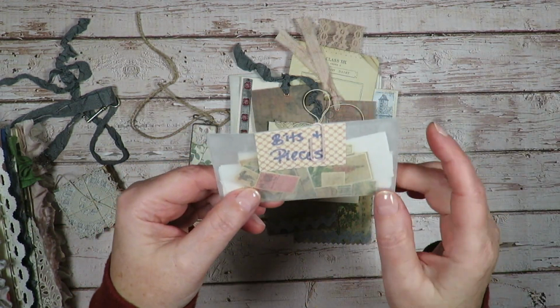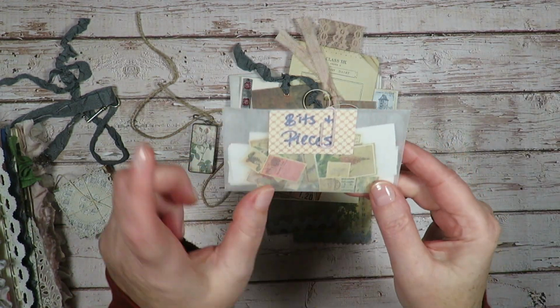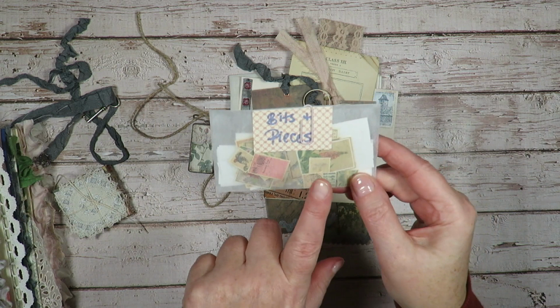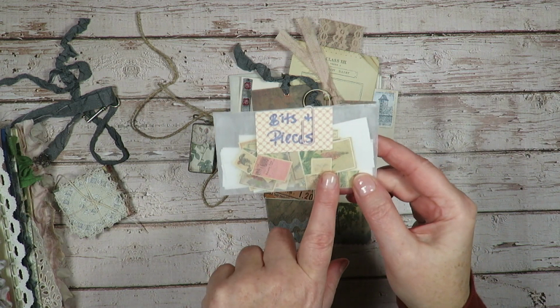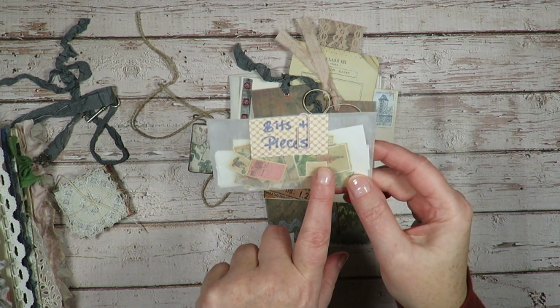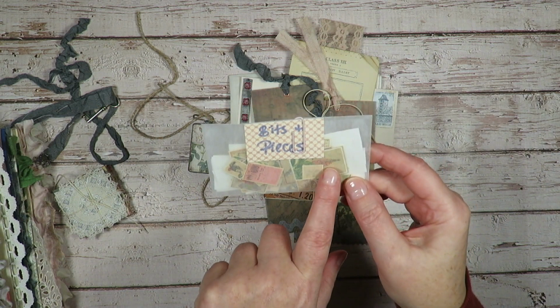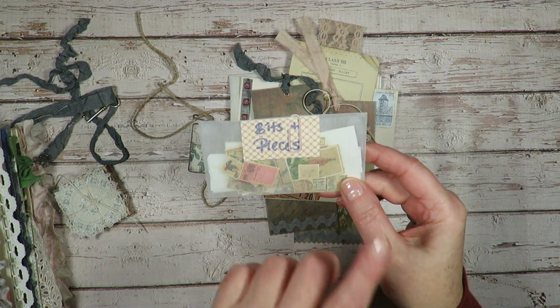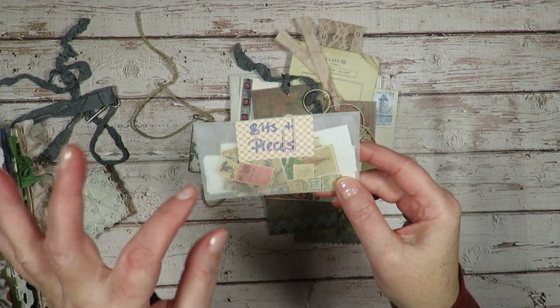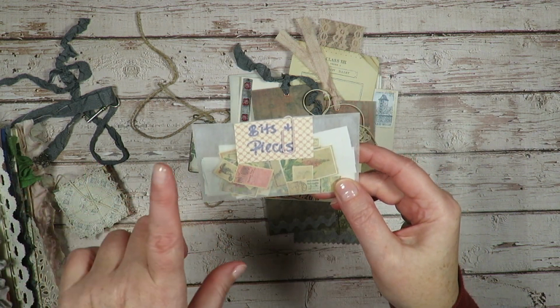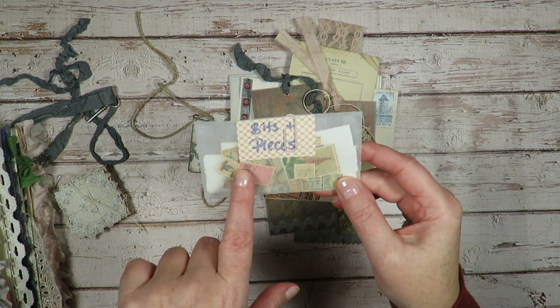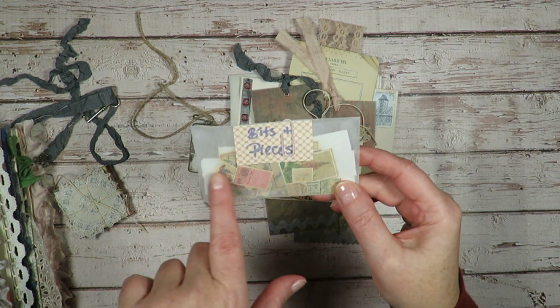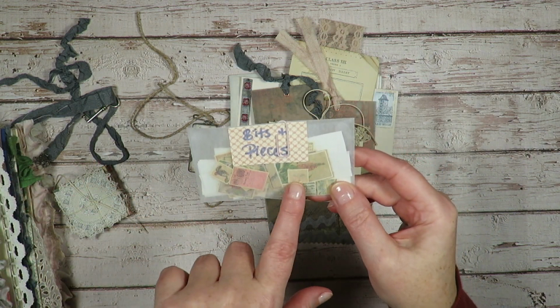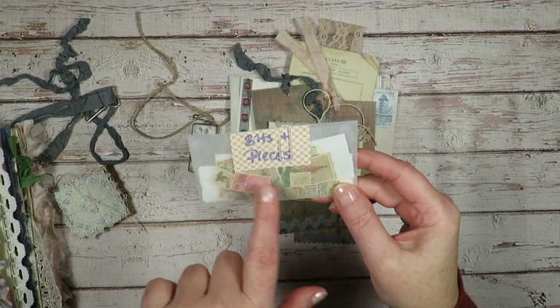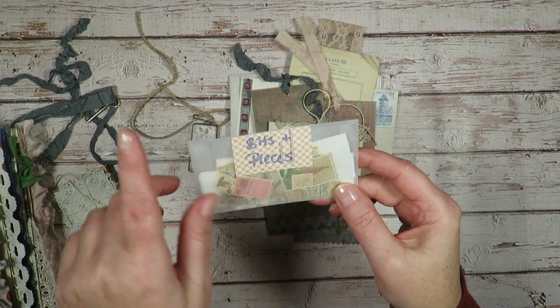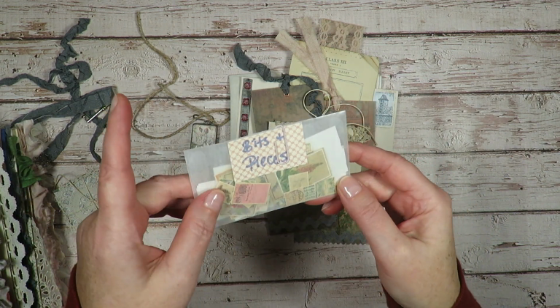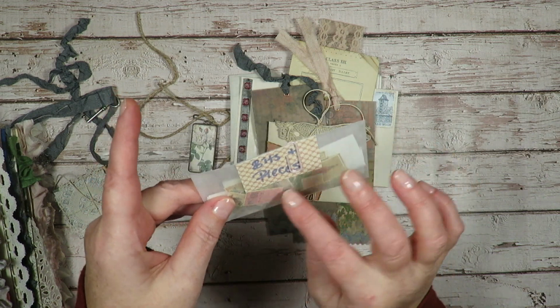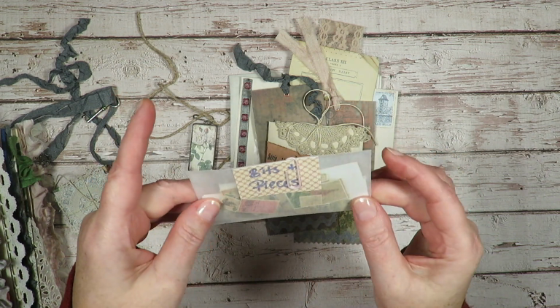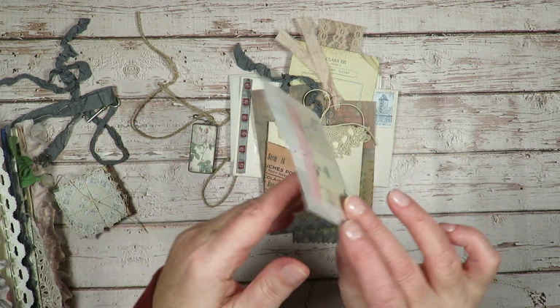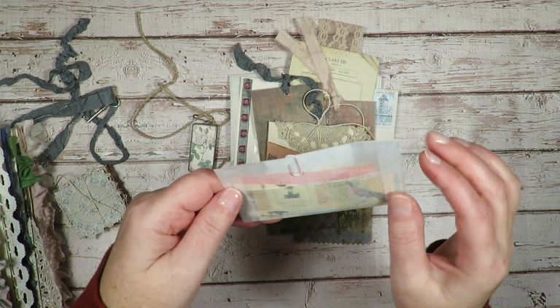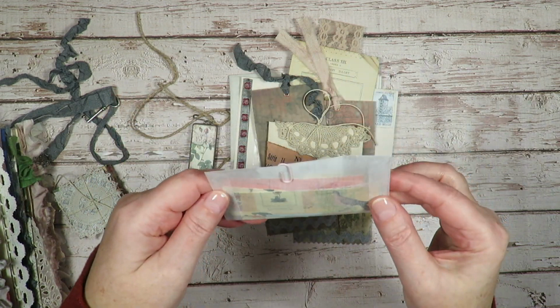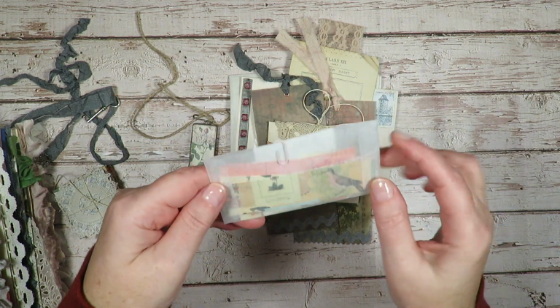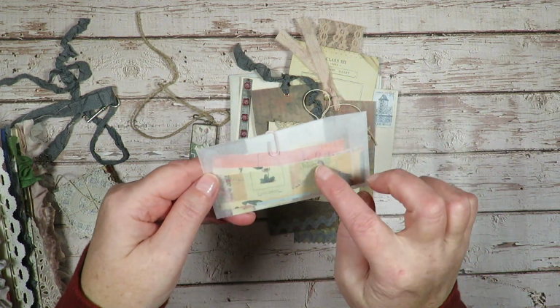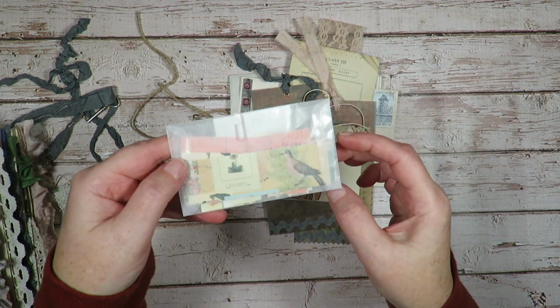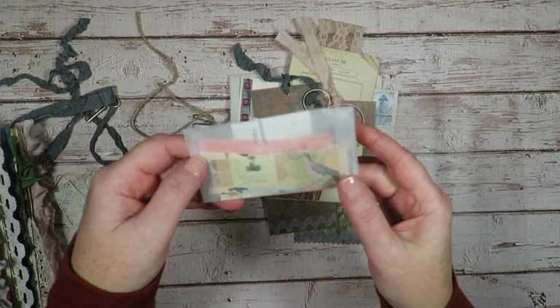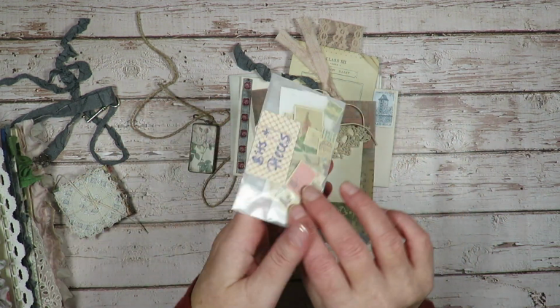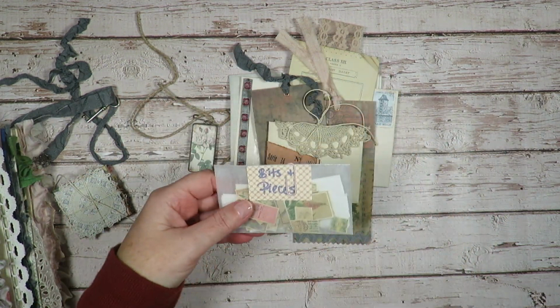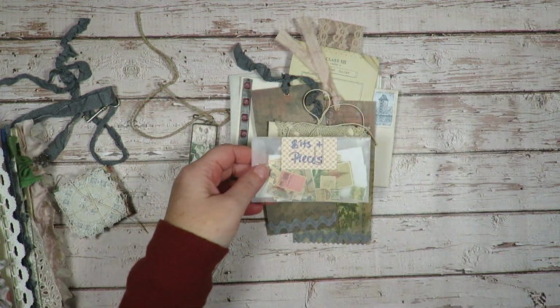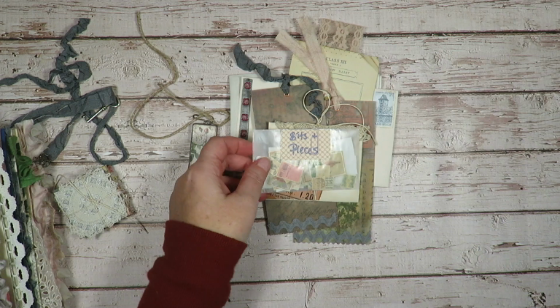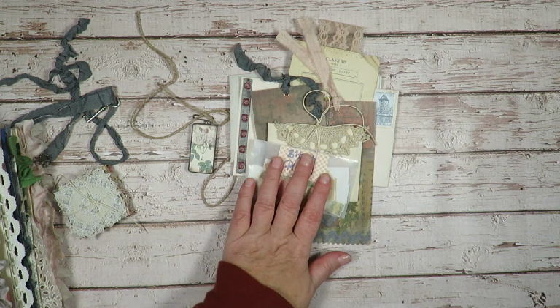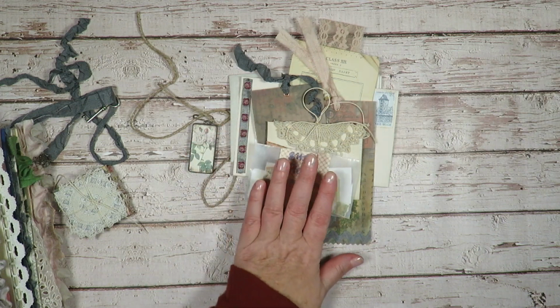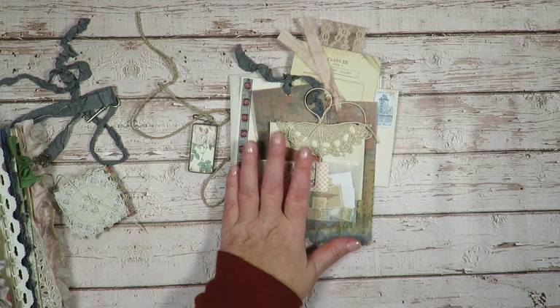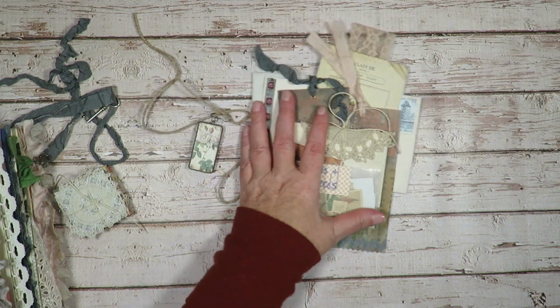There was a sheet on the Graphics Fairy of postage stamp images that I reduced in size and just cut out — all kinds of little goodies. And then just little scraps that go with the papers that I used in the journal.